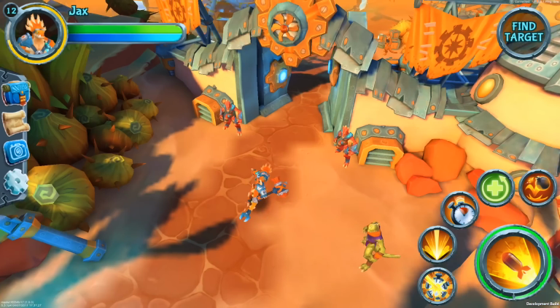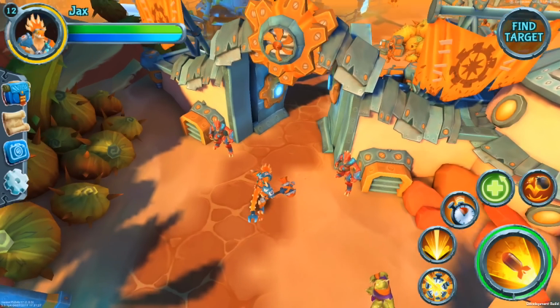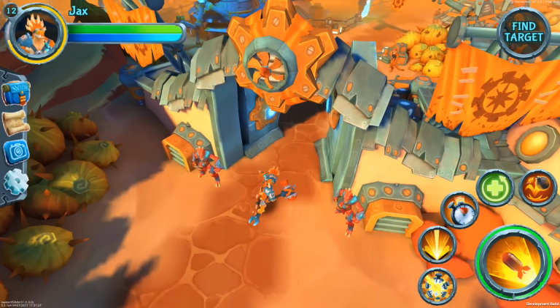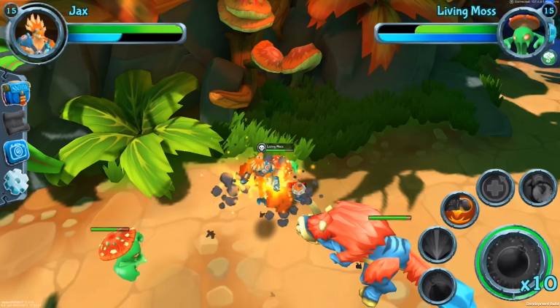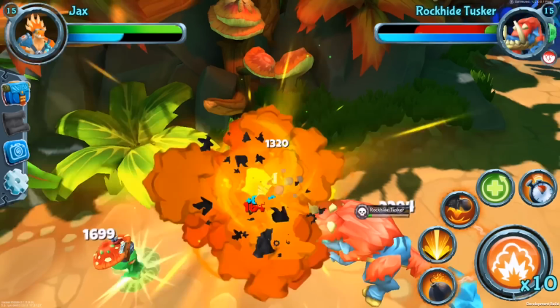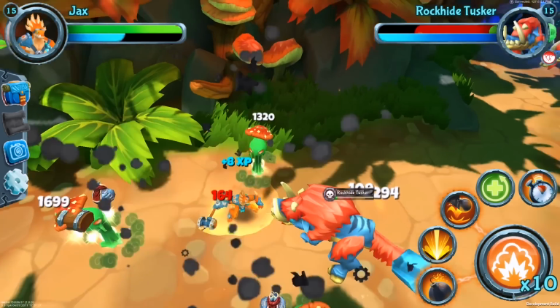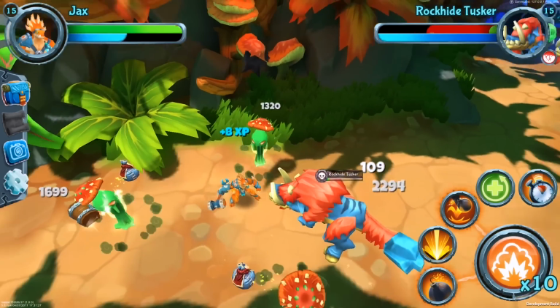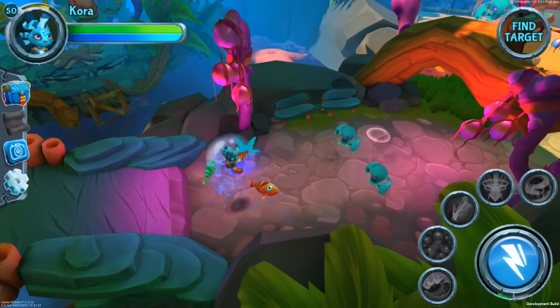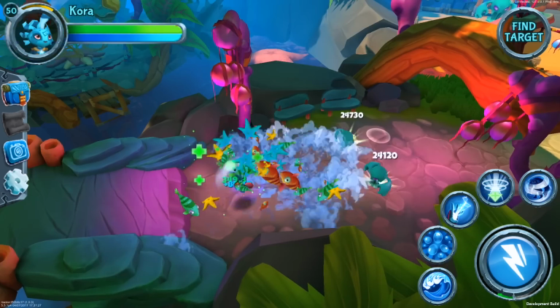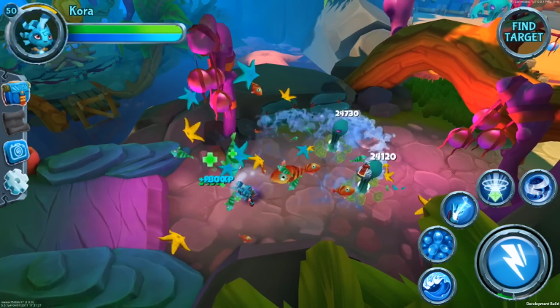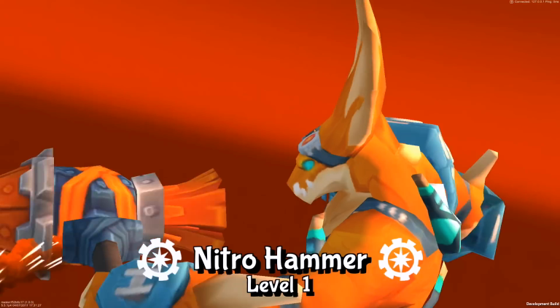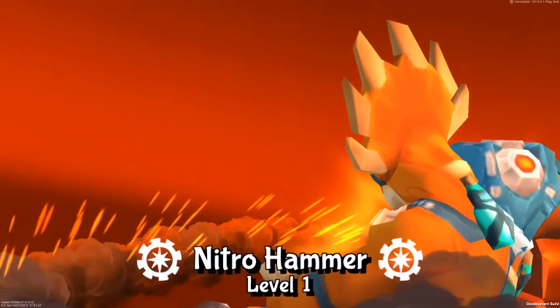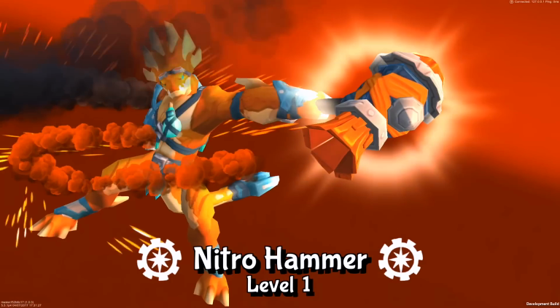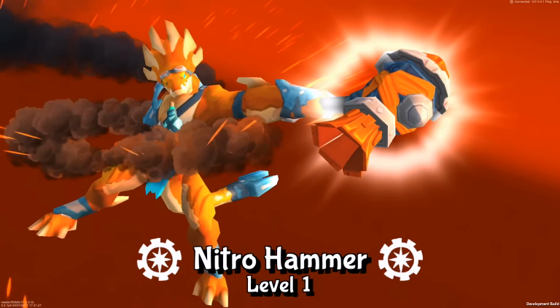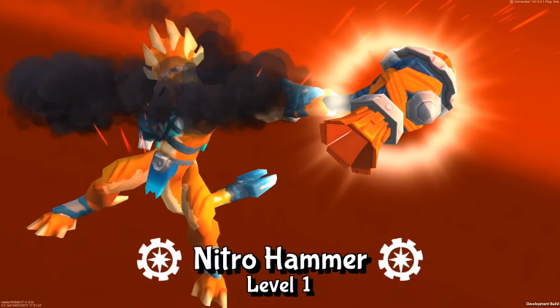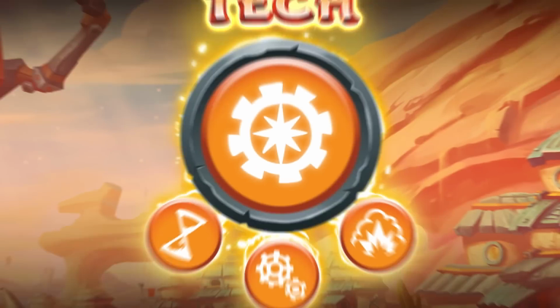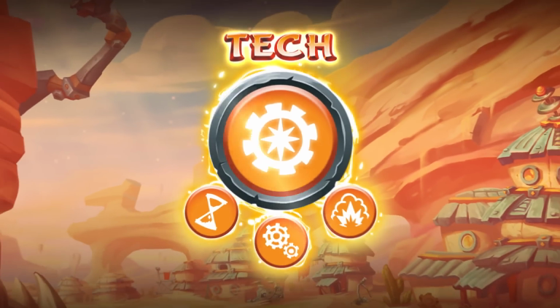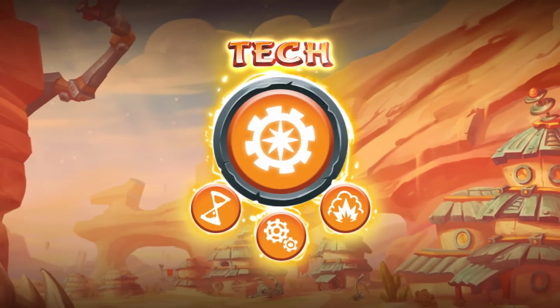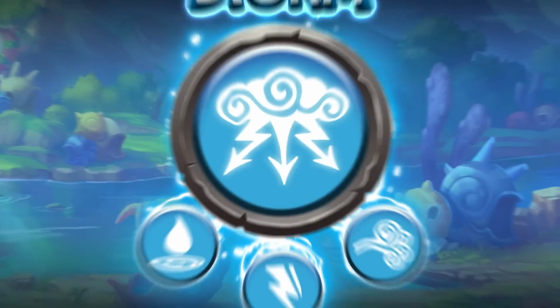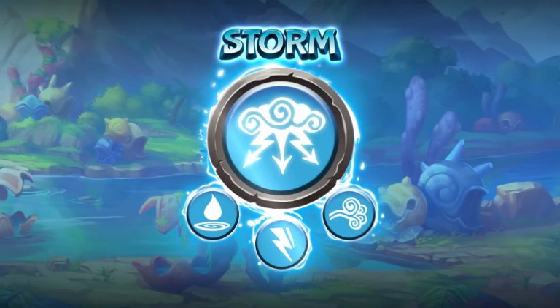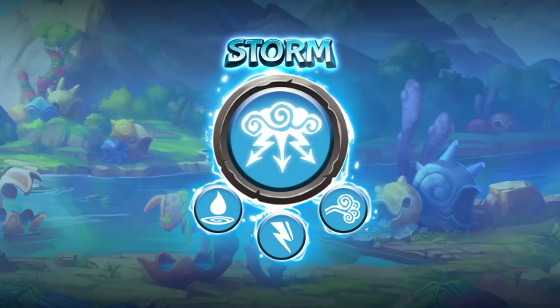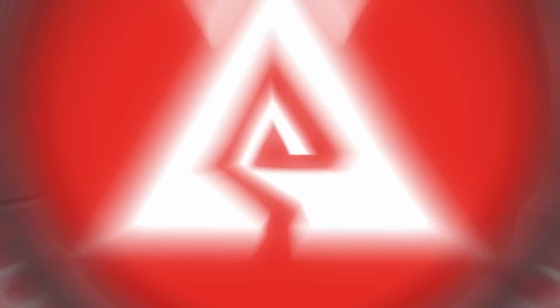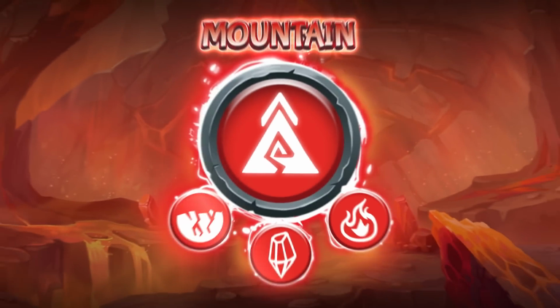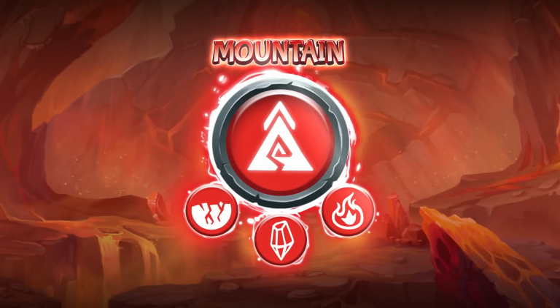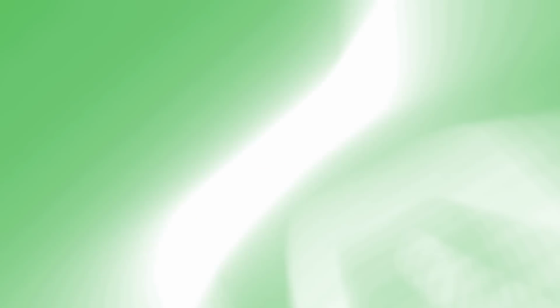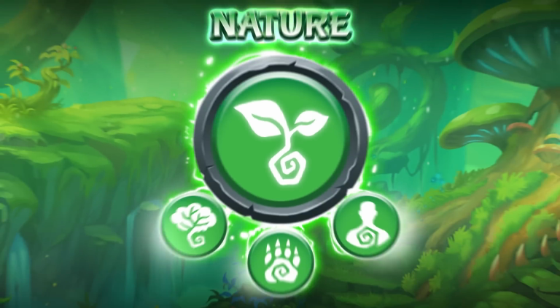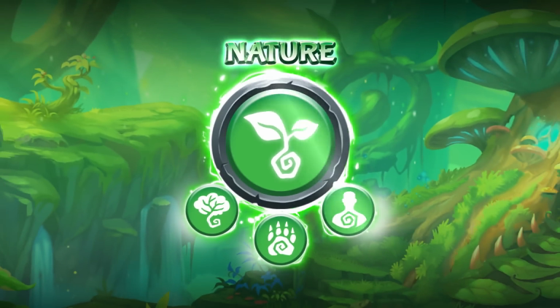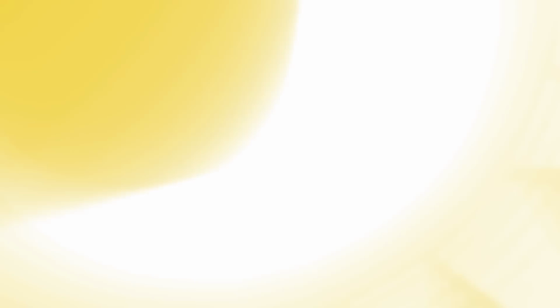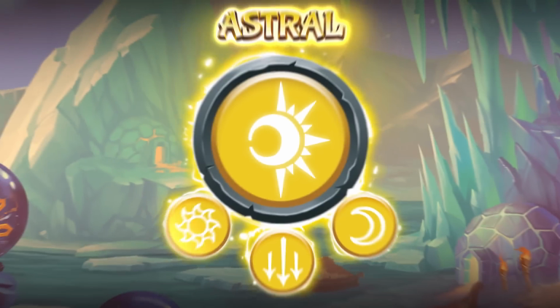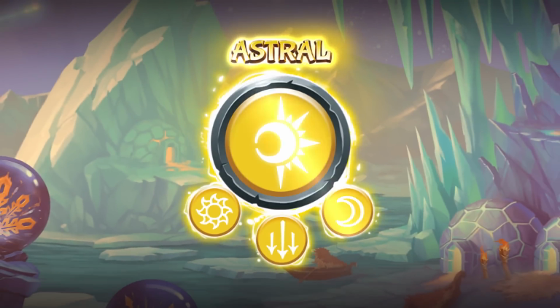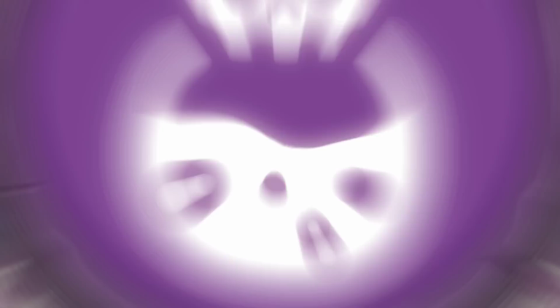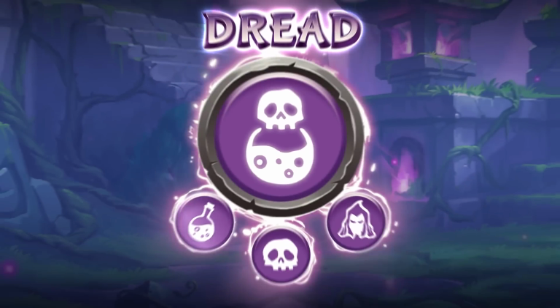The world of Lightseekers is home to six powerful orders: Tech, Storm, Mountain, Nature, Astro, and Dread.